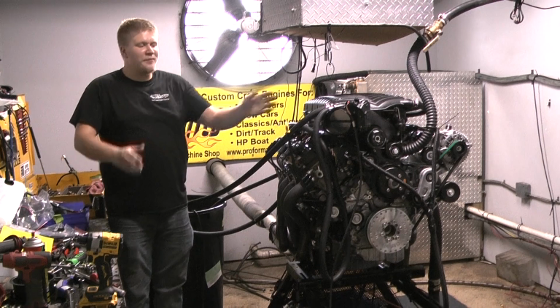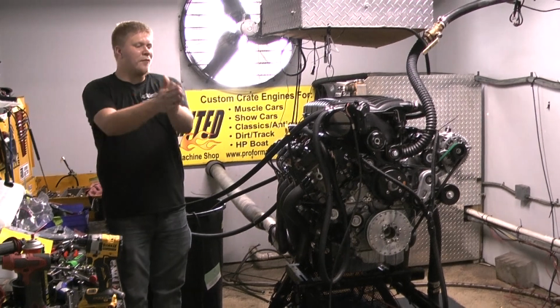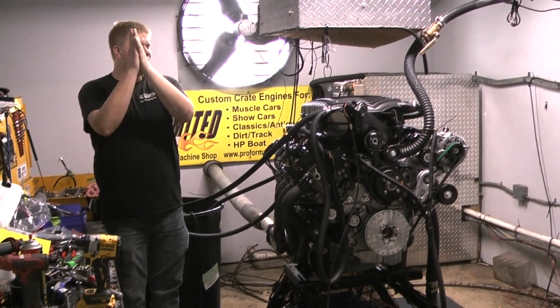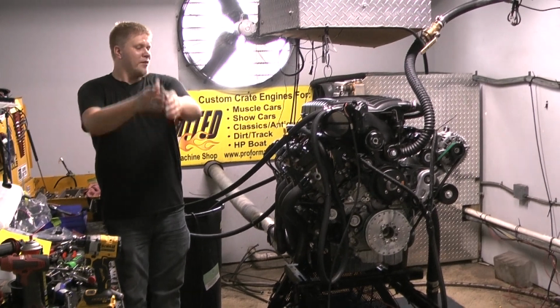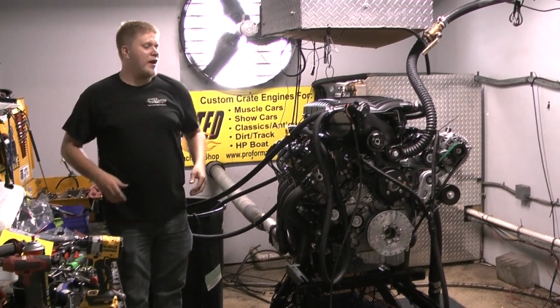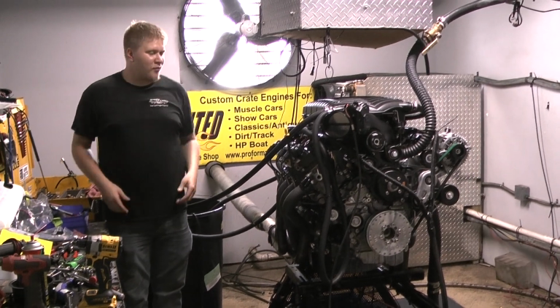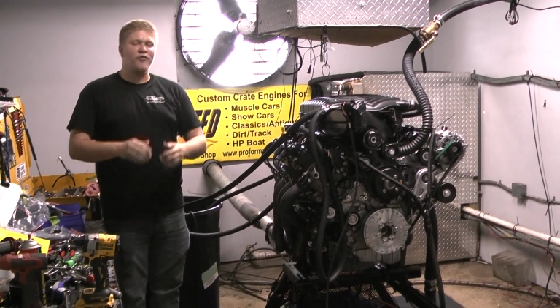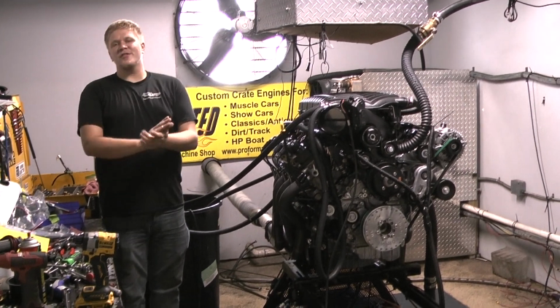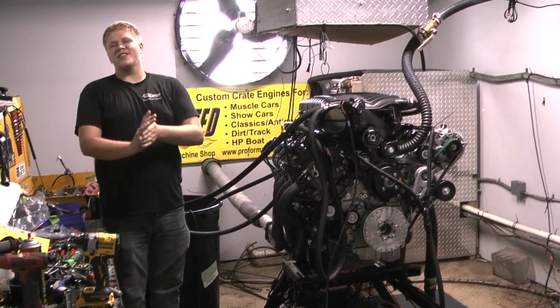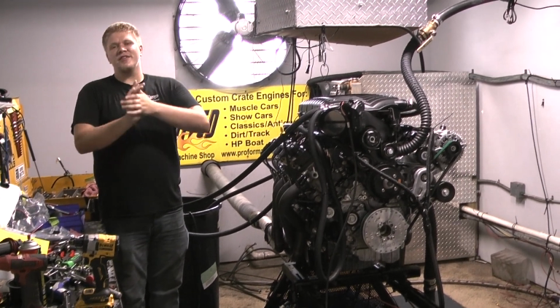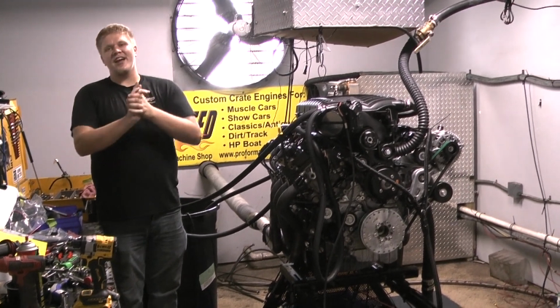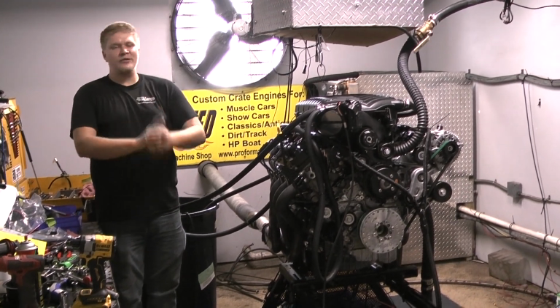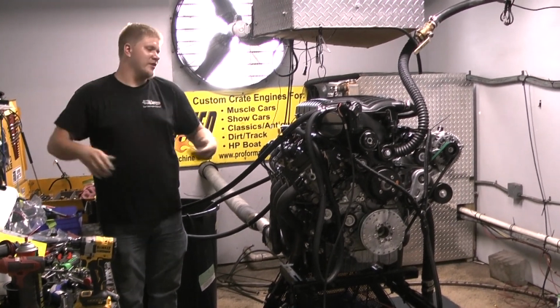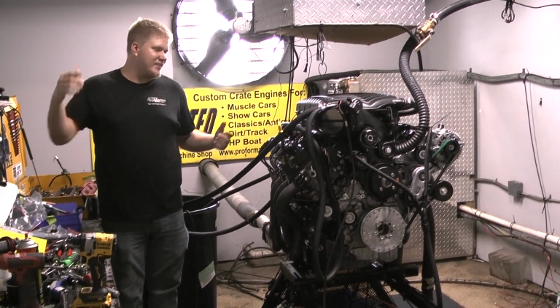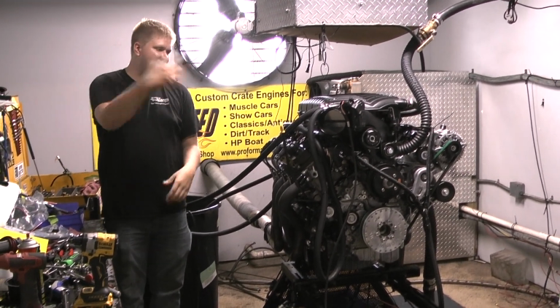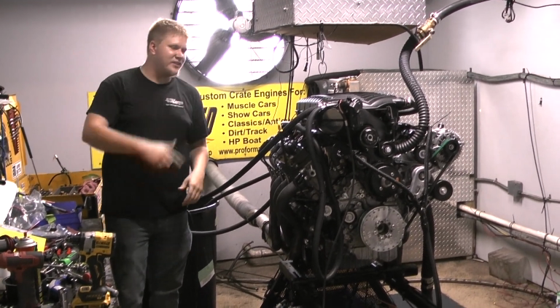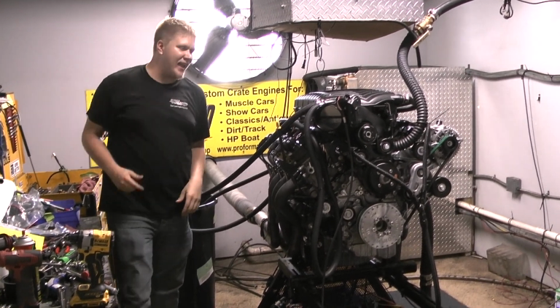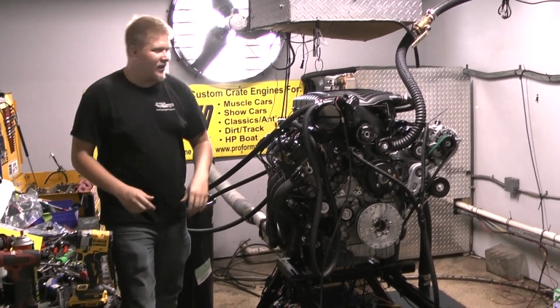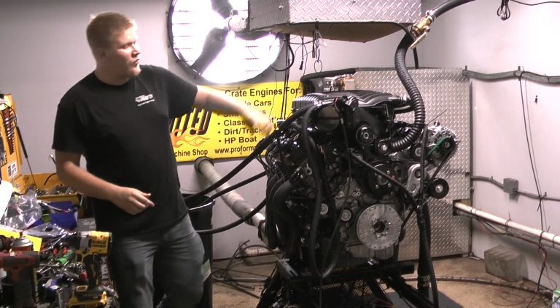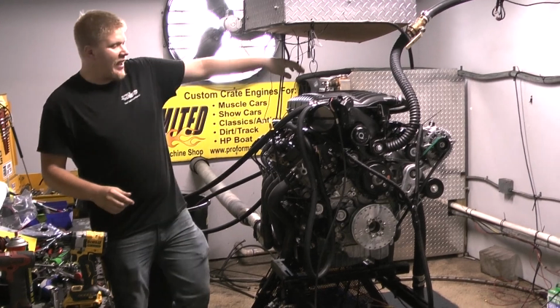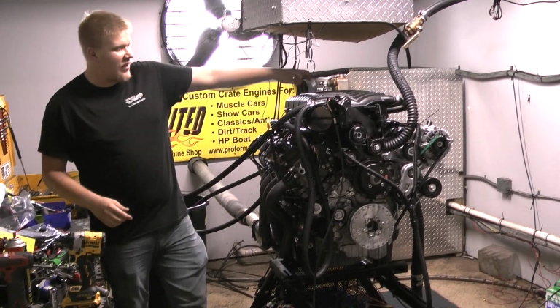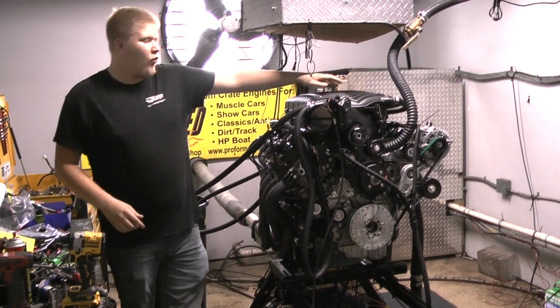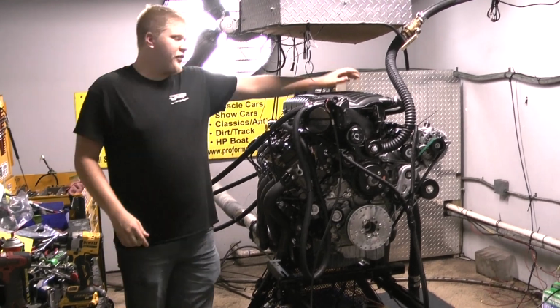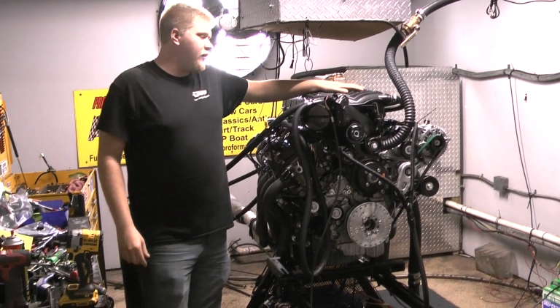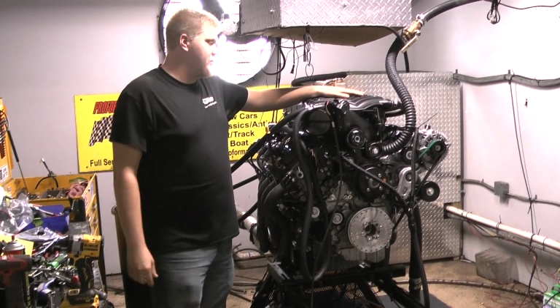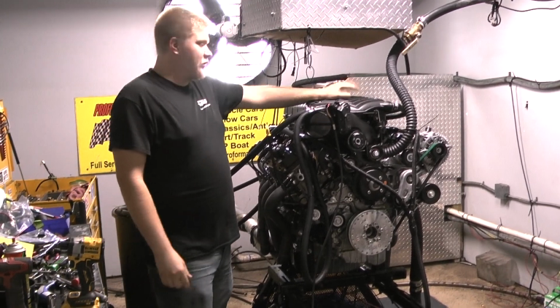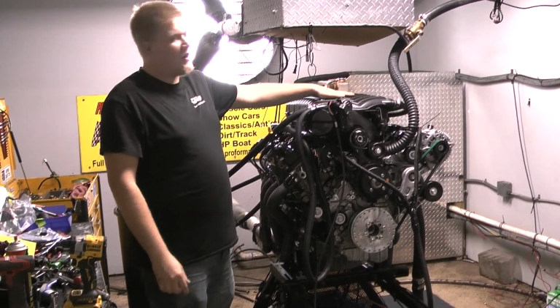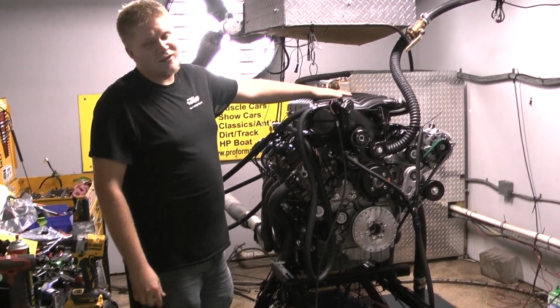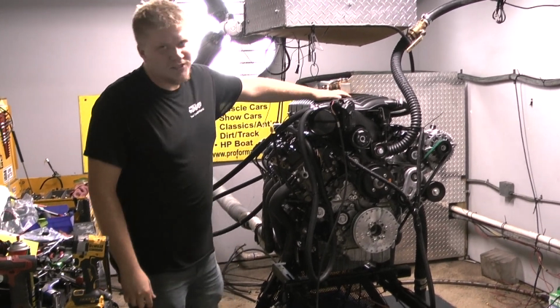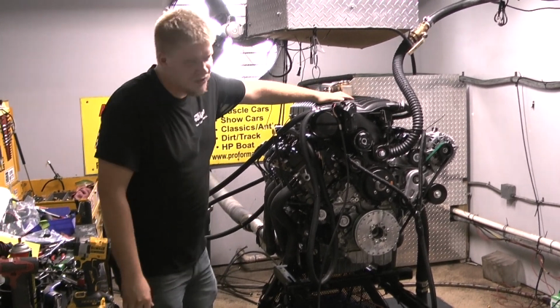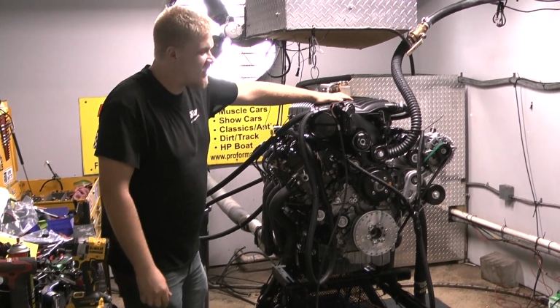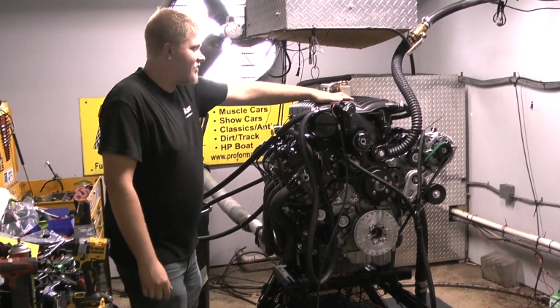What's up everybody? Brad, Performance Unlimited, your dyno tuner. On the dyno today, we have a 1,000 horsepower 7.3 Godzilla.